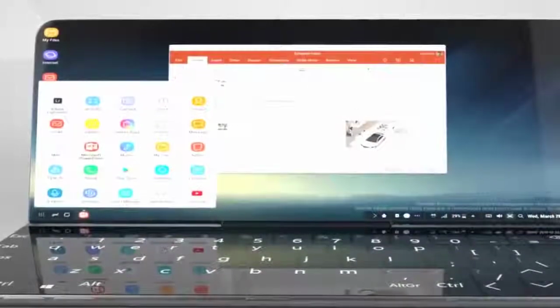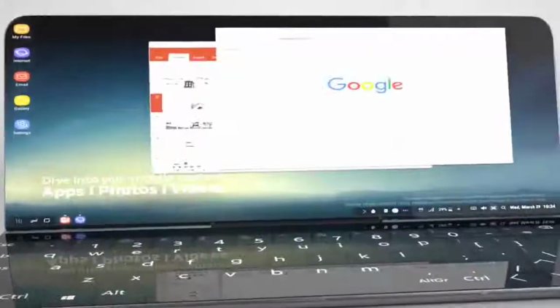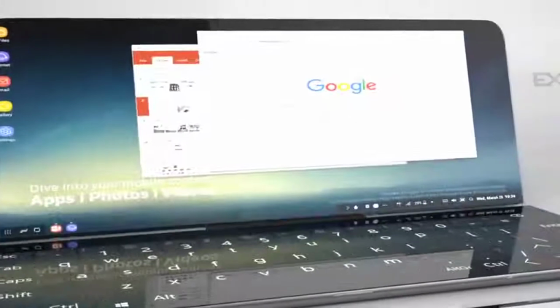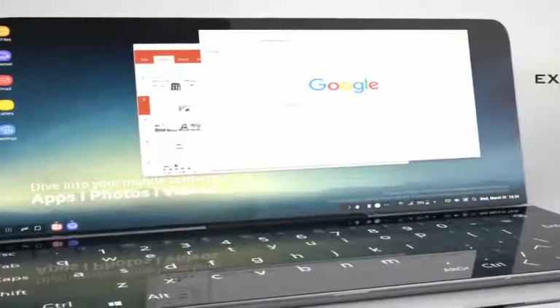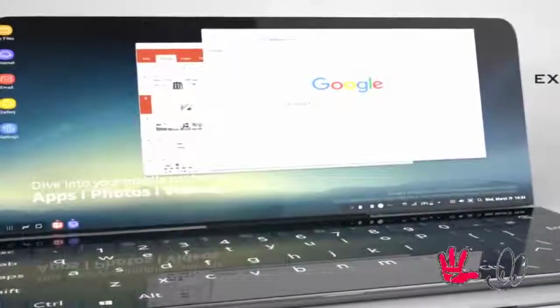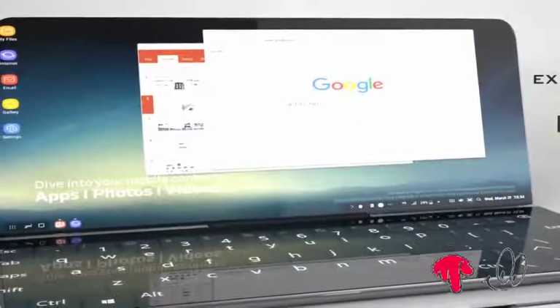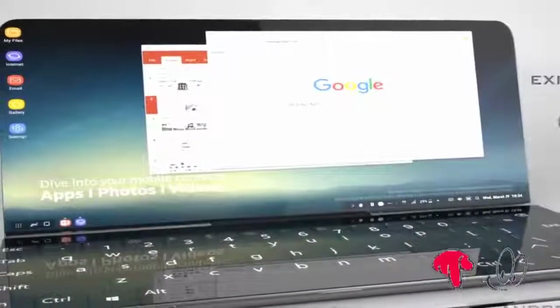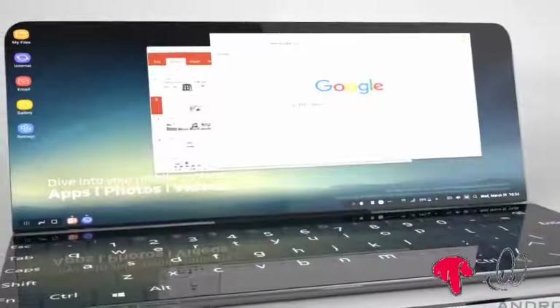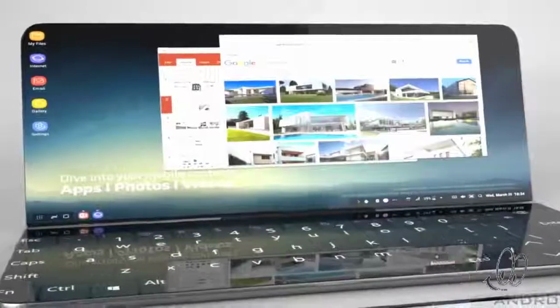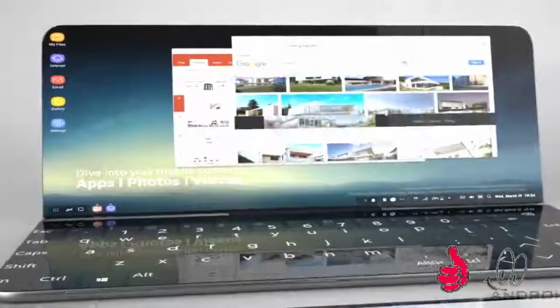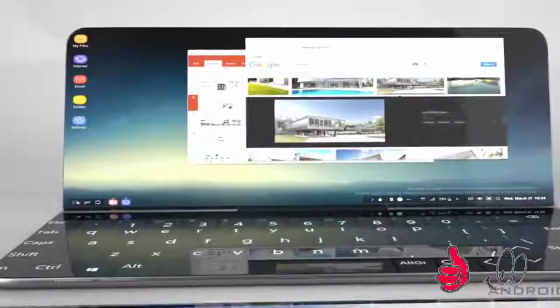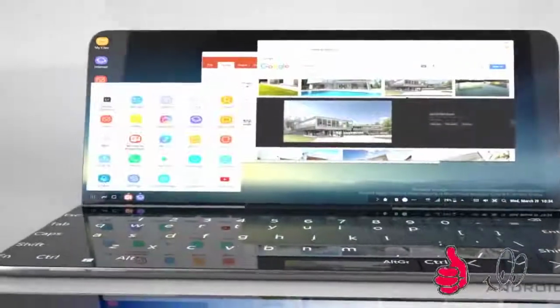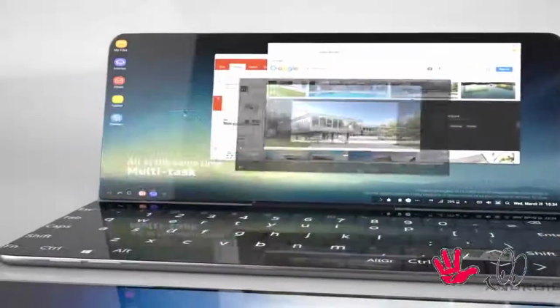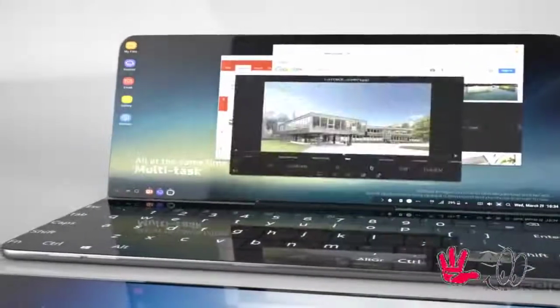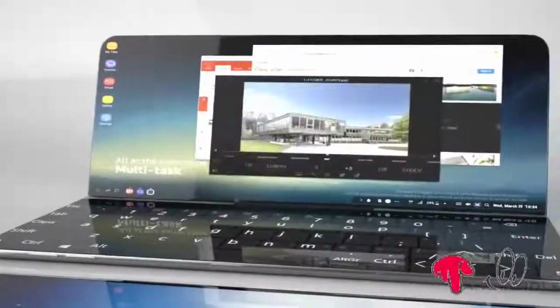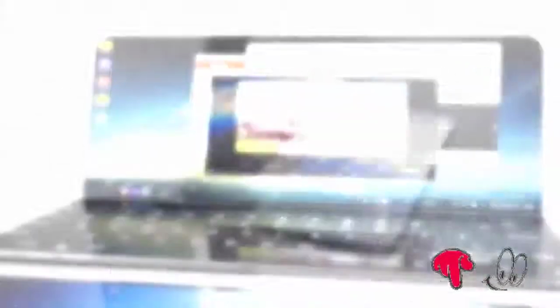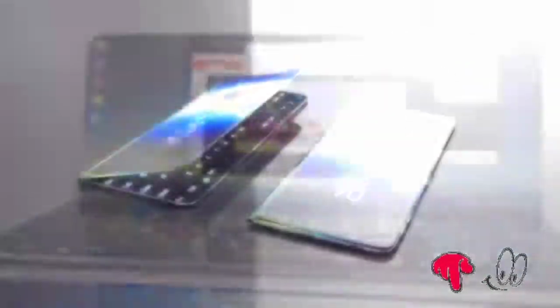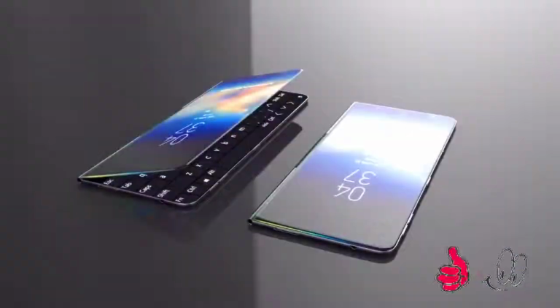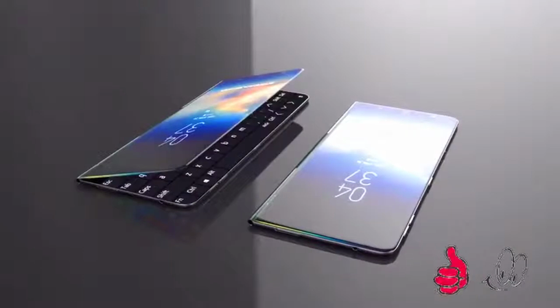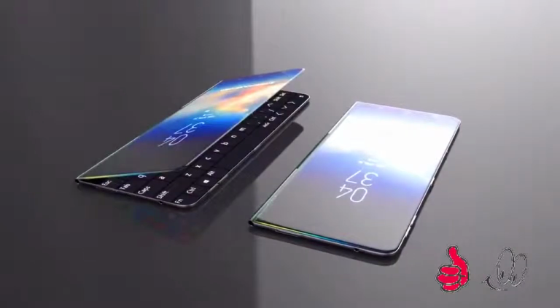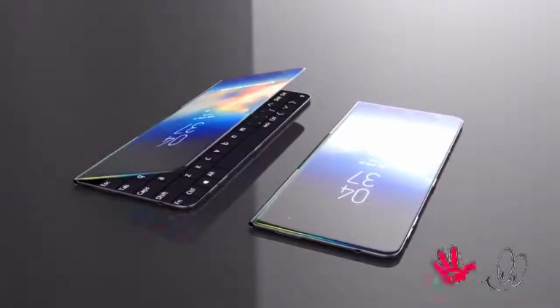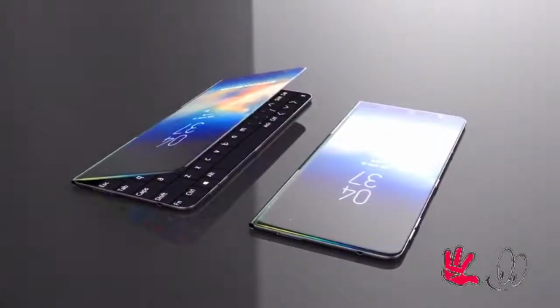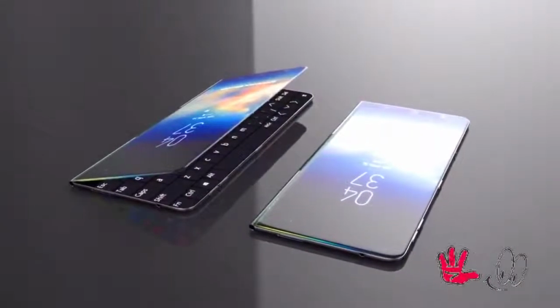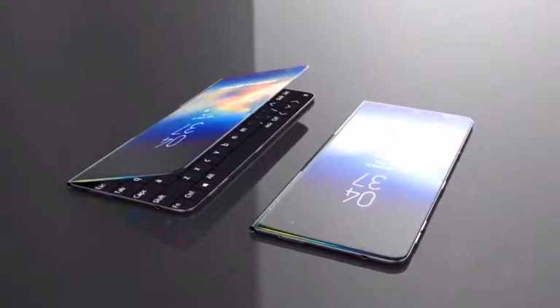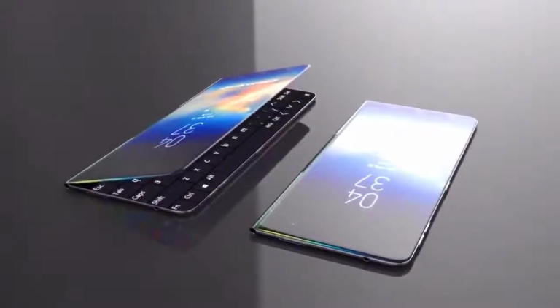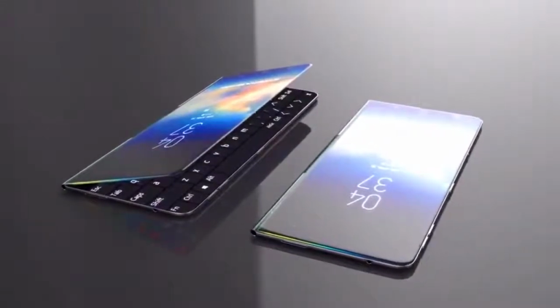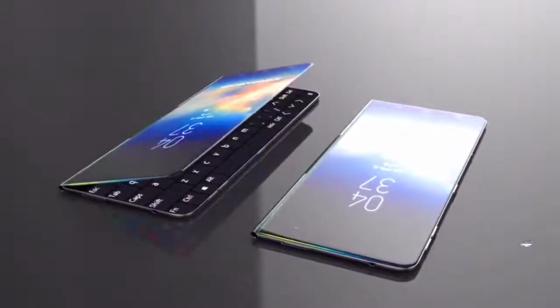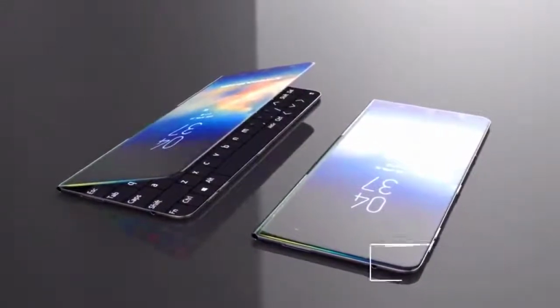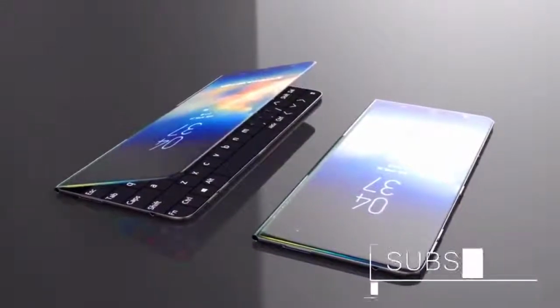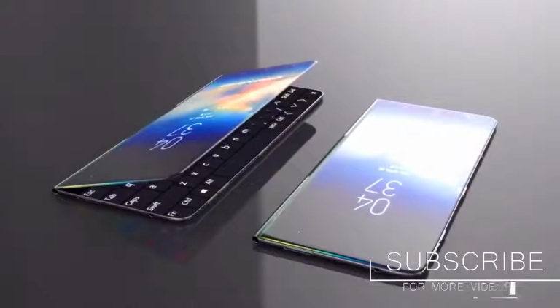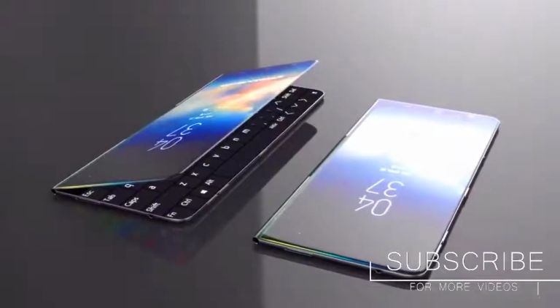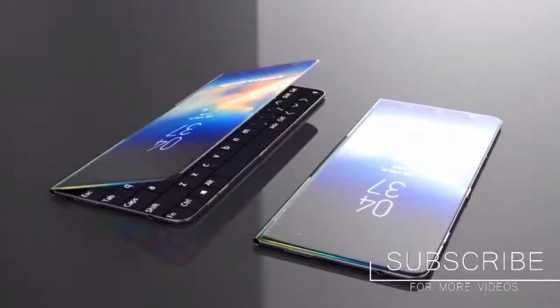Samsung Galaxy X Design: As you can see, we have conceptualized a foldable phone with three separate screens. The first one is a 6.4-inch Ultra HD display that works in folded mode, and in this mode